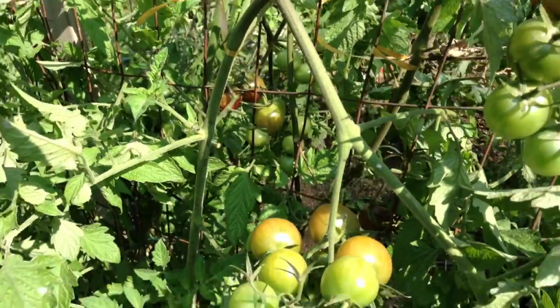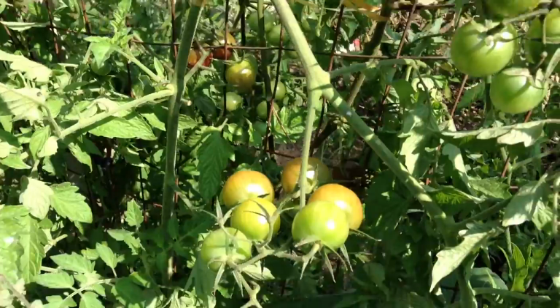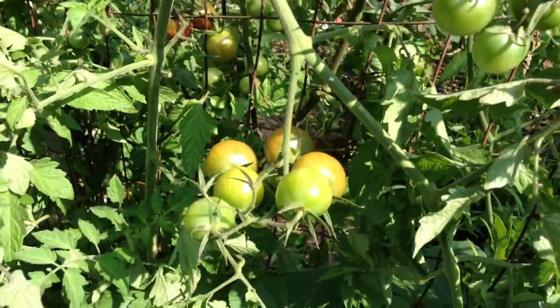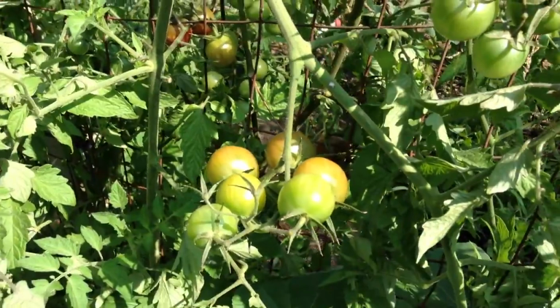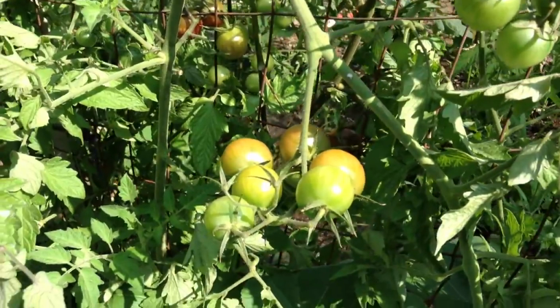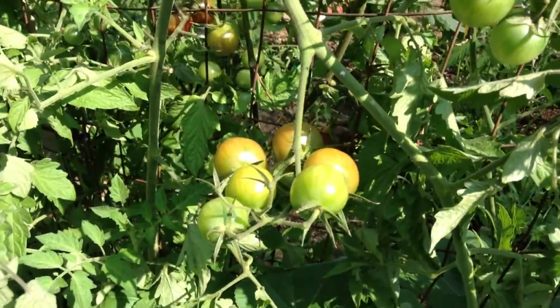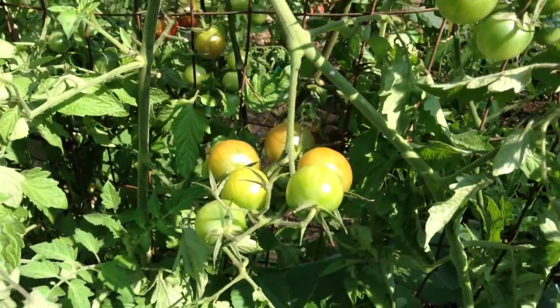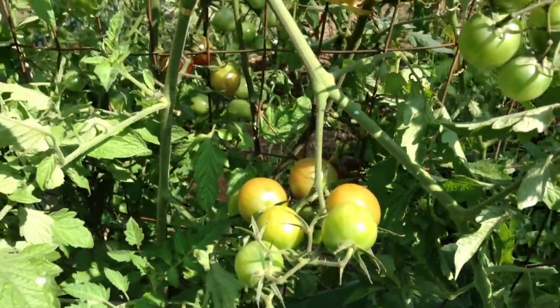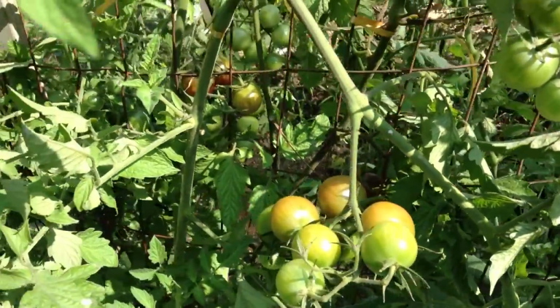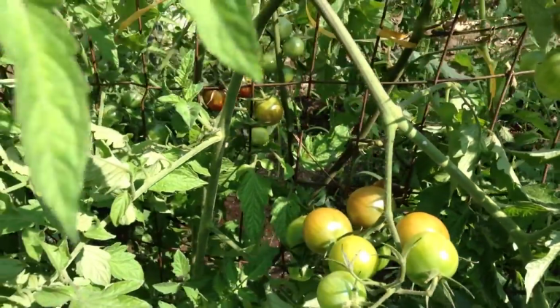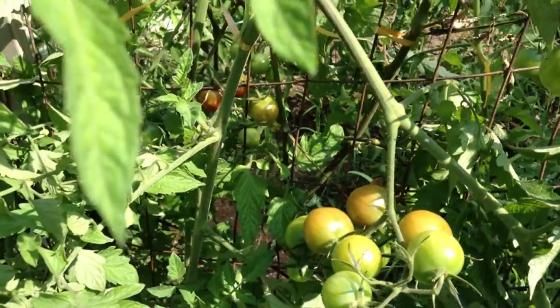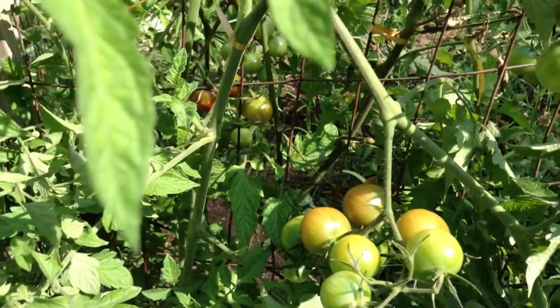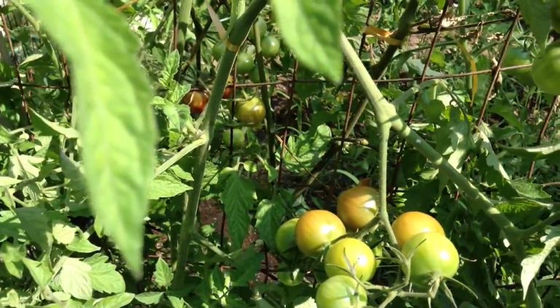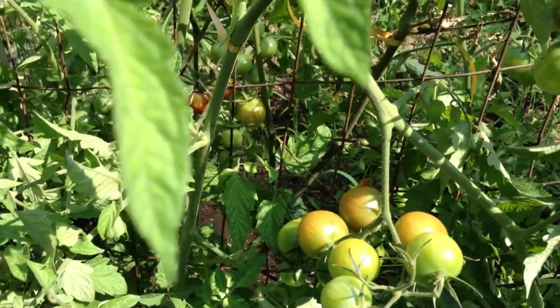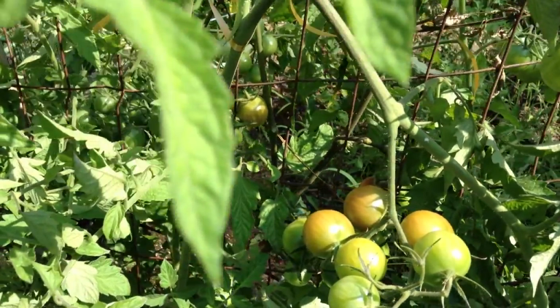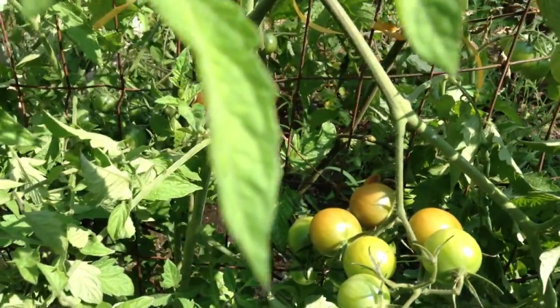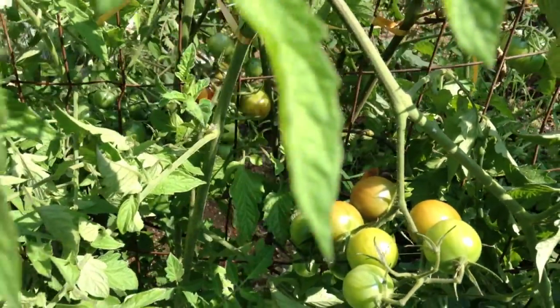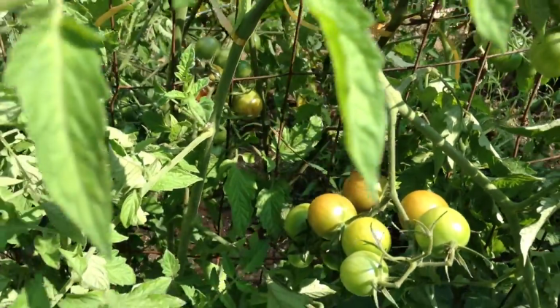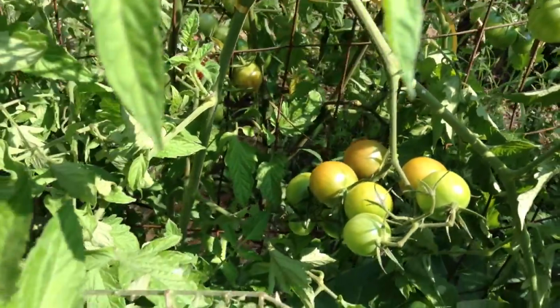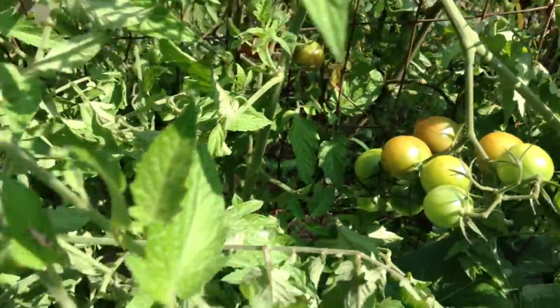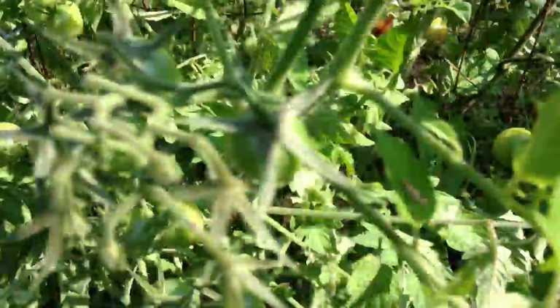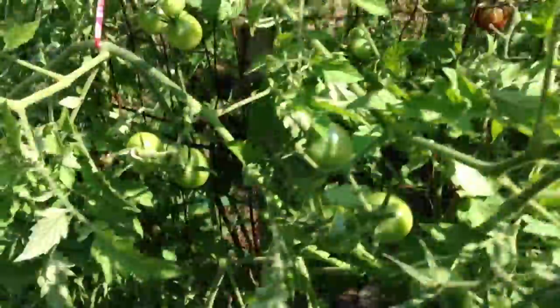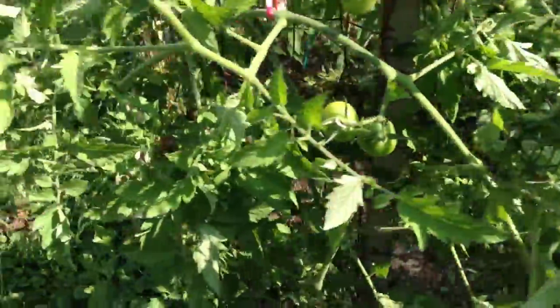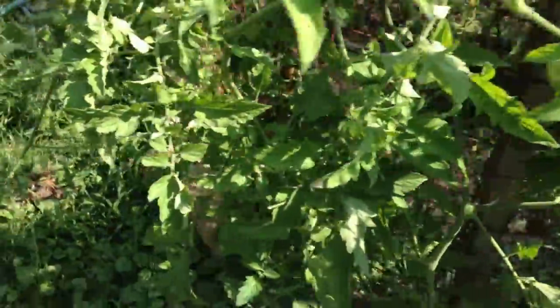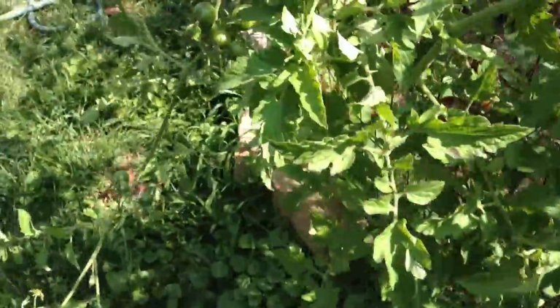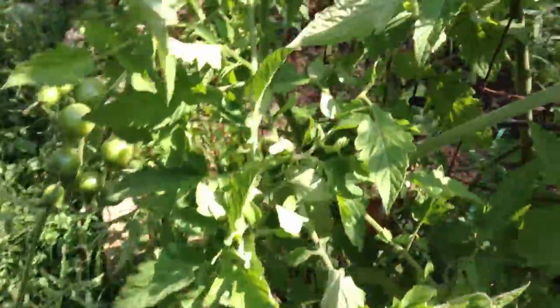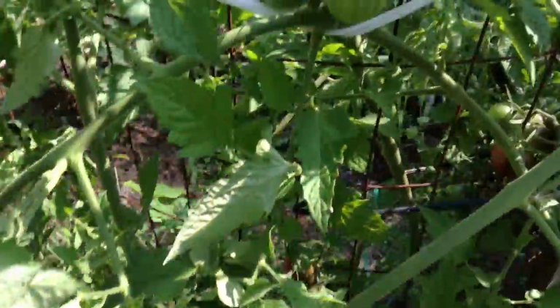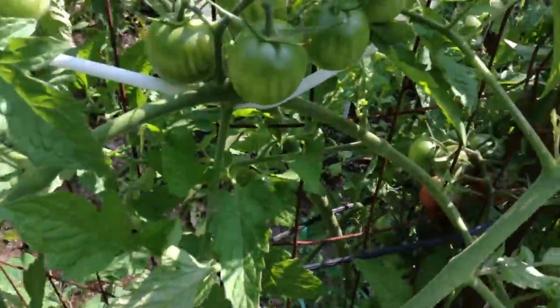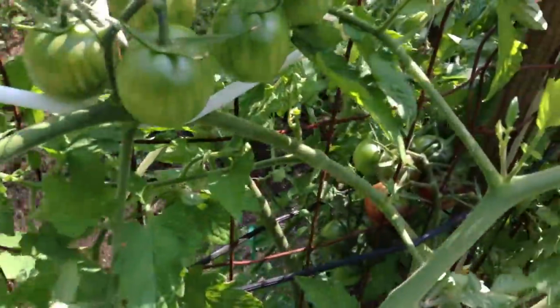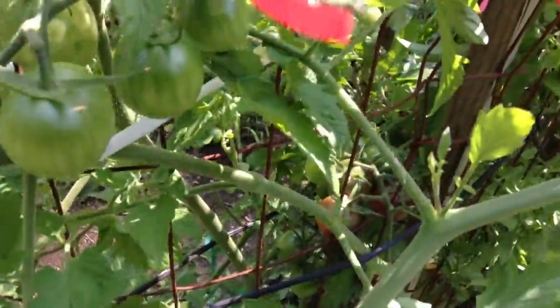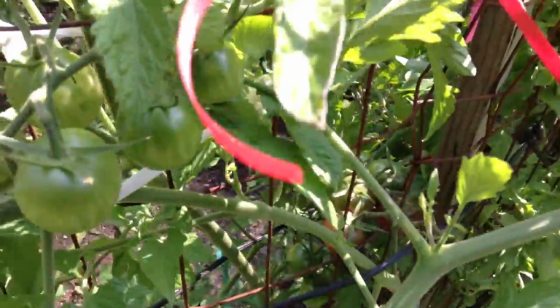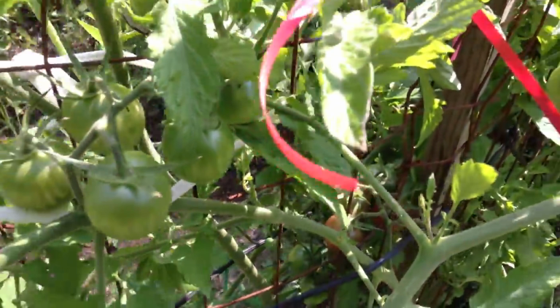They're a little bit dark in color. They're superb, superb cherry tomatoes. As you know, we grow only heirloom and open-pollinated tomatoes.